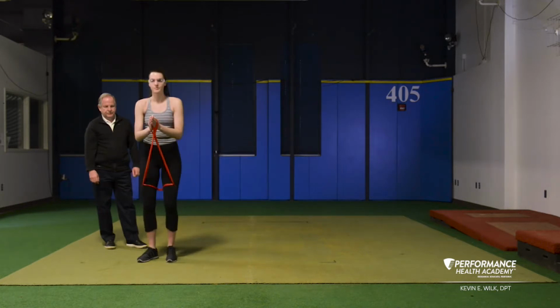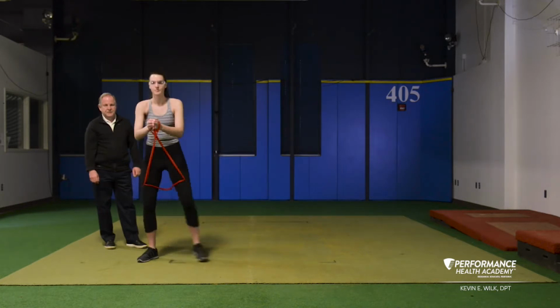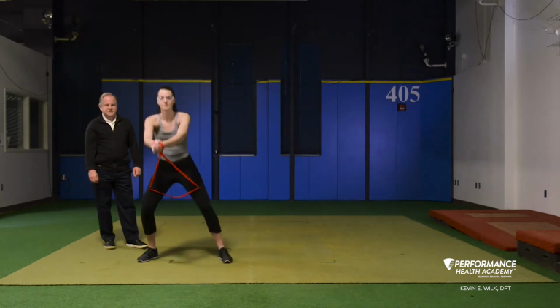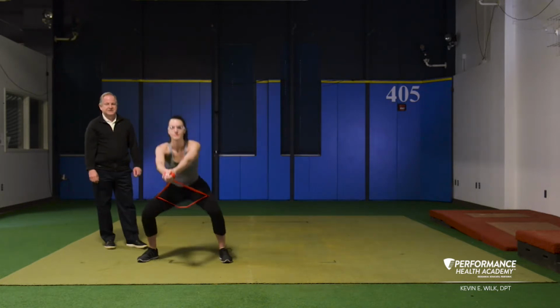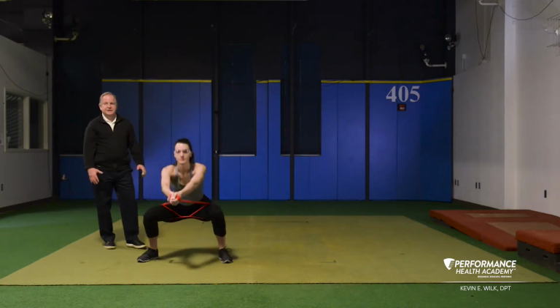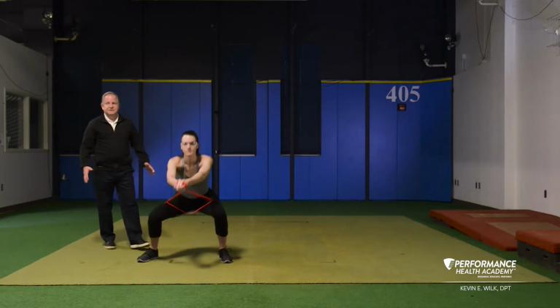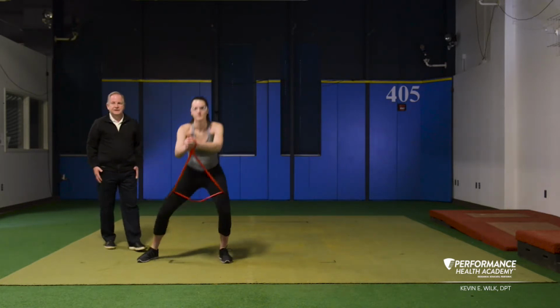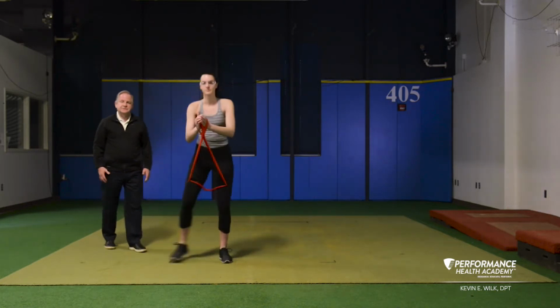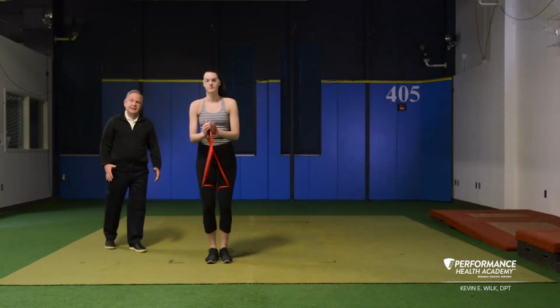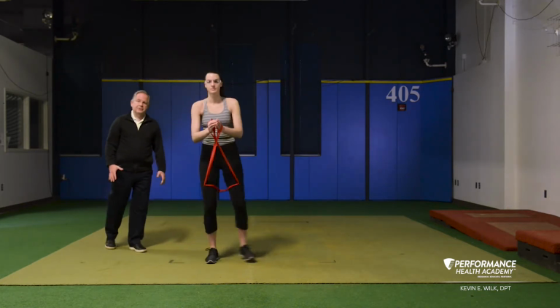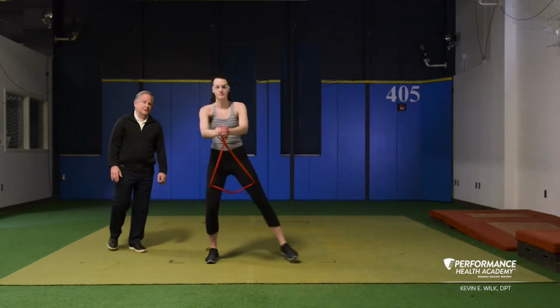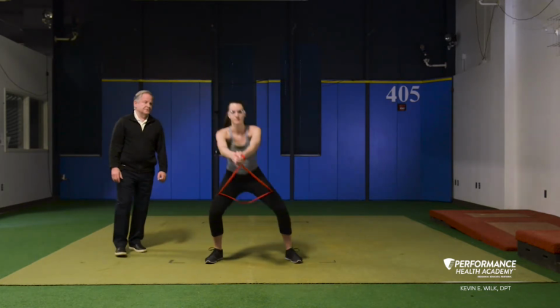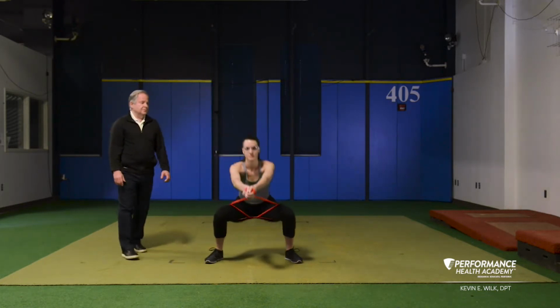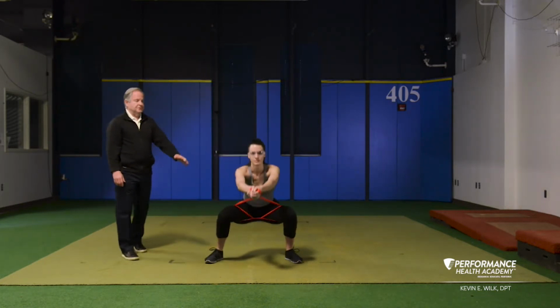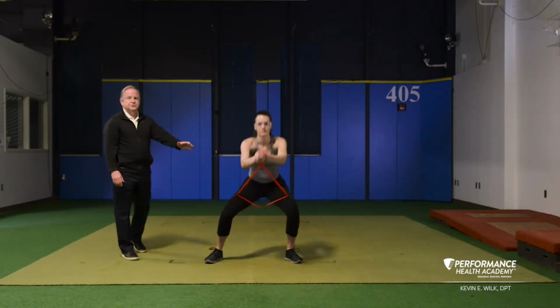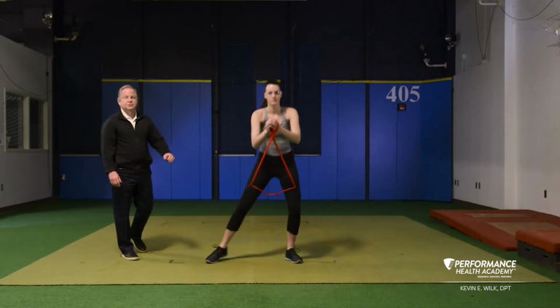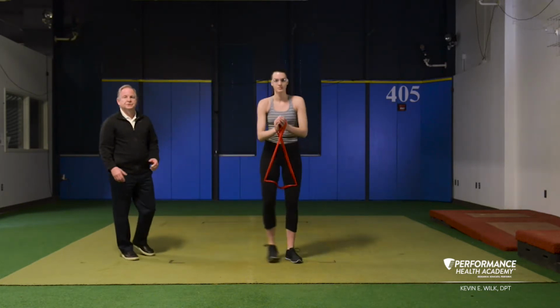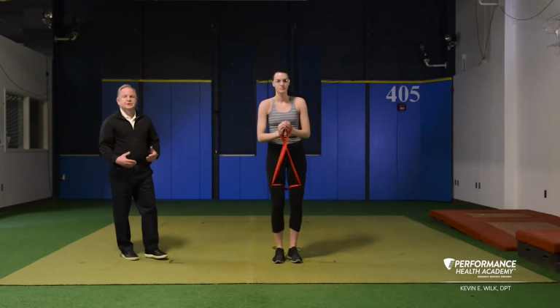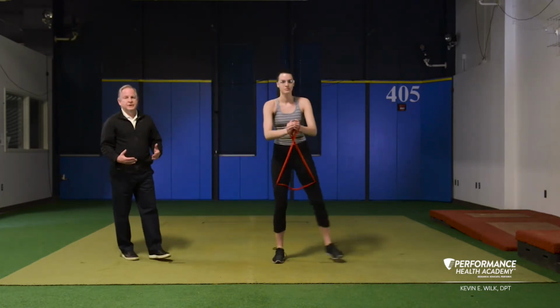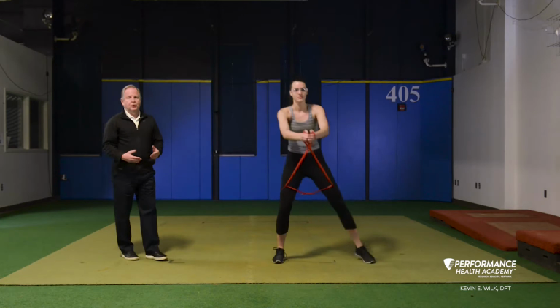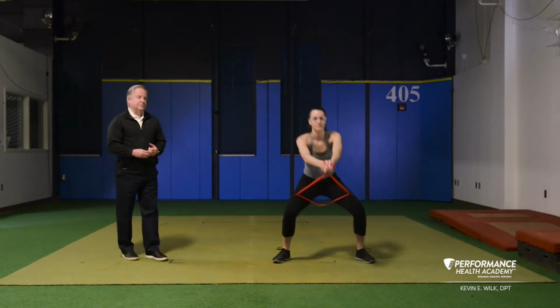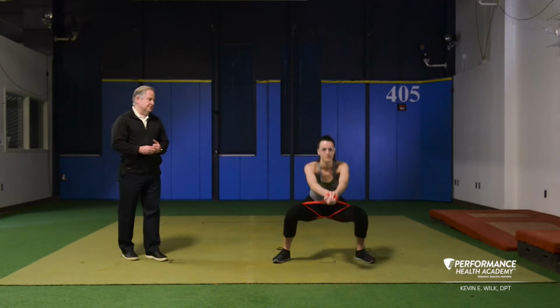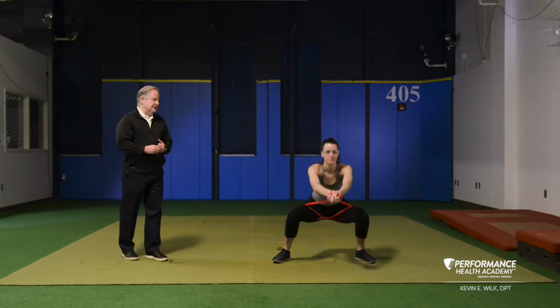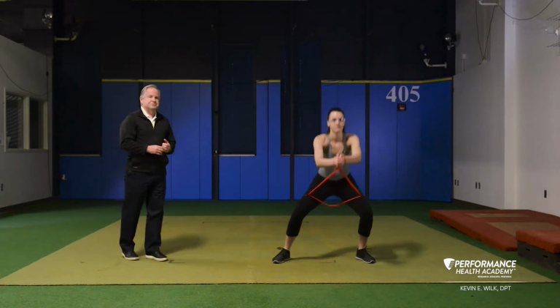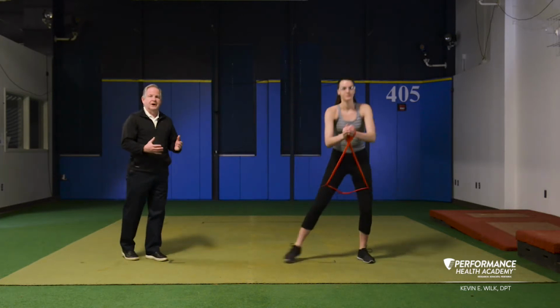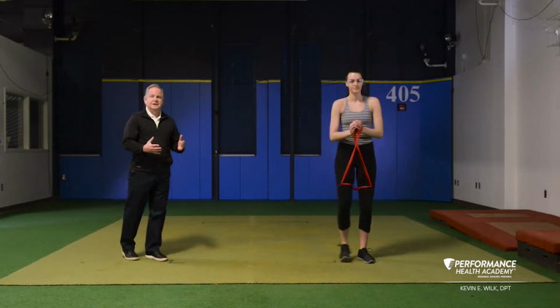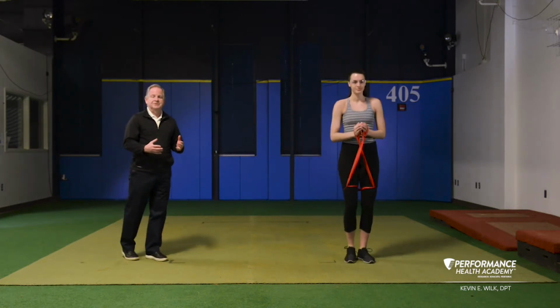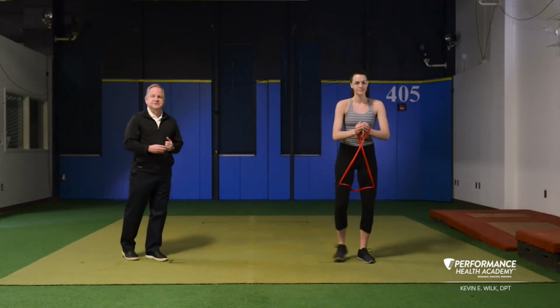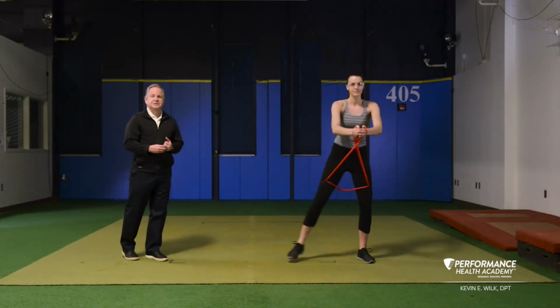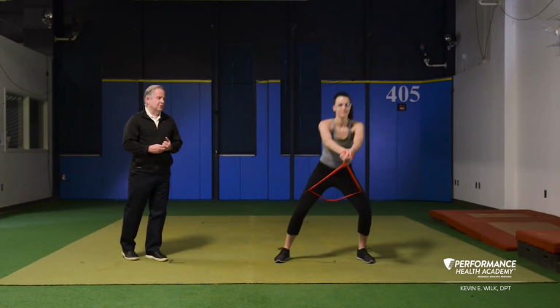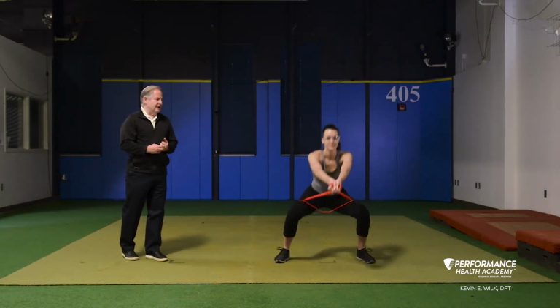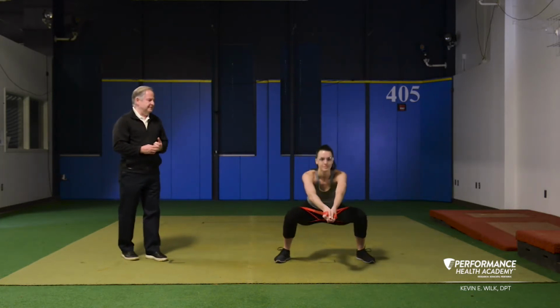This activates the legs, lateral hips, but also the shoulder. It's a great warm-up exercise prior to competition or practice.